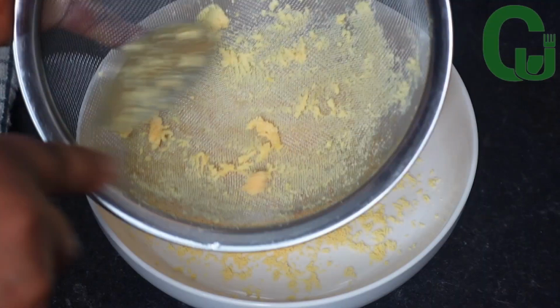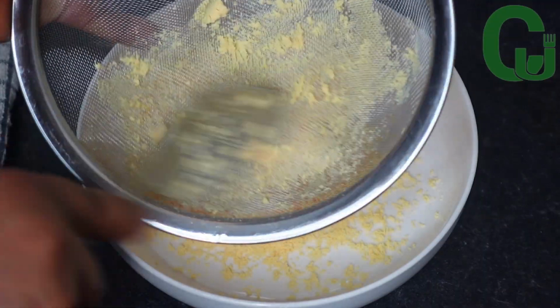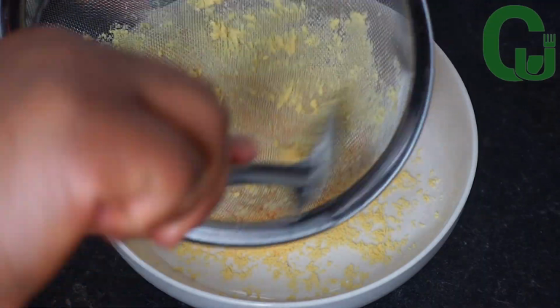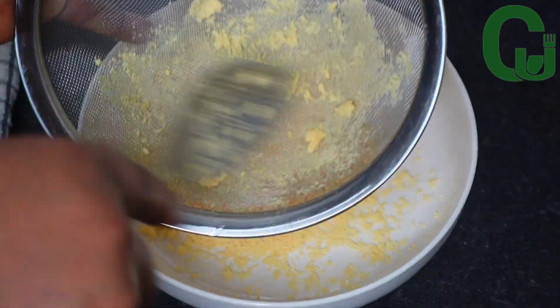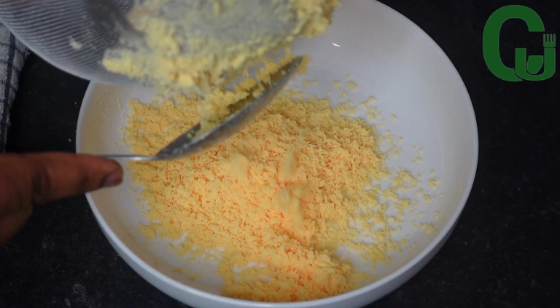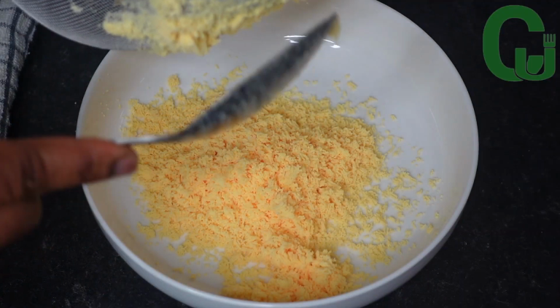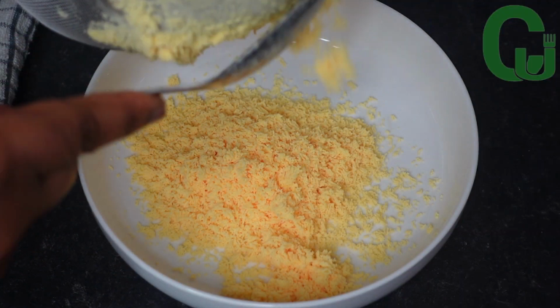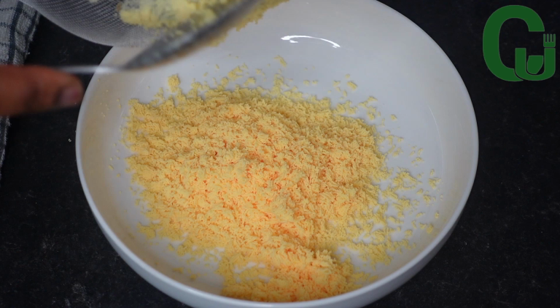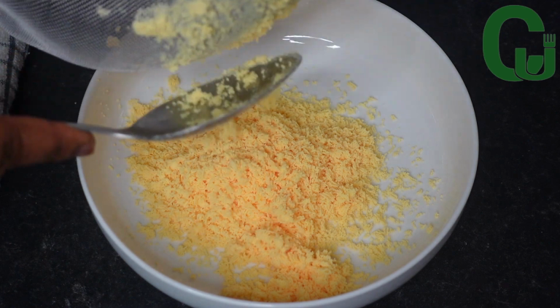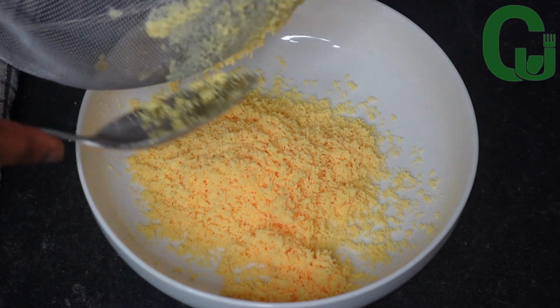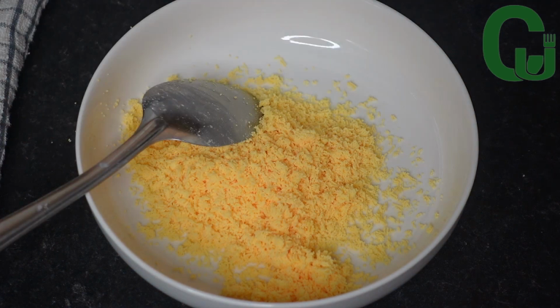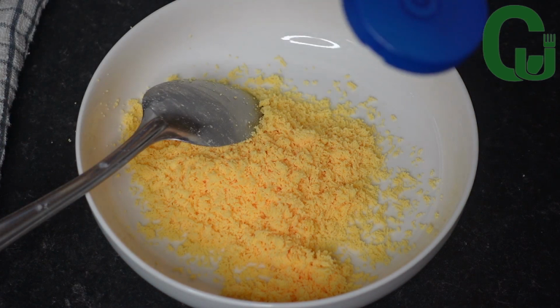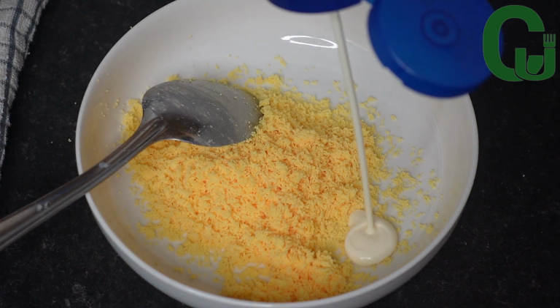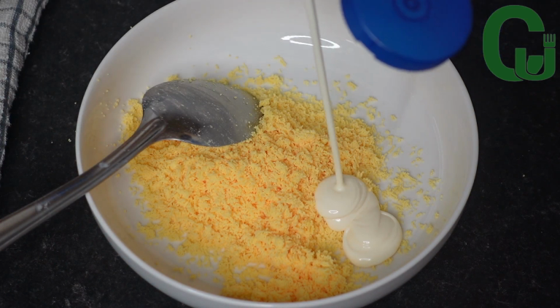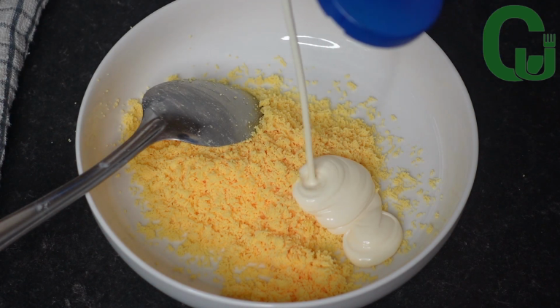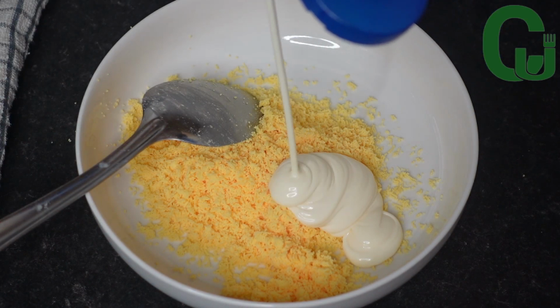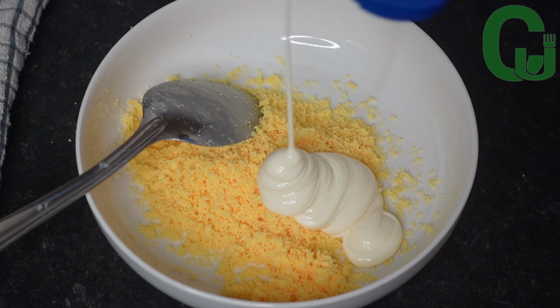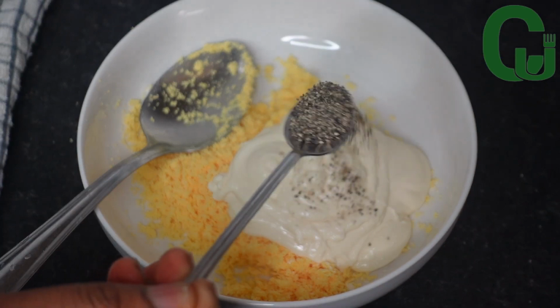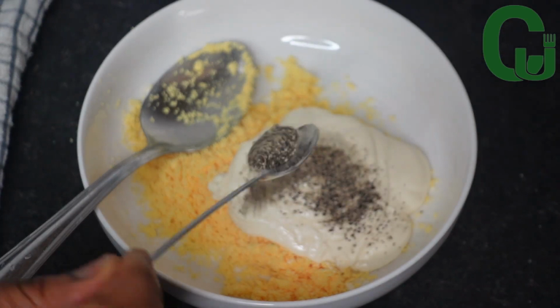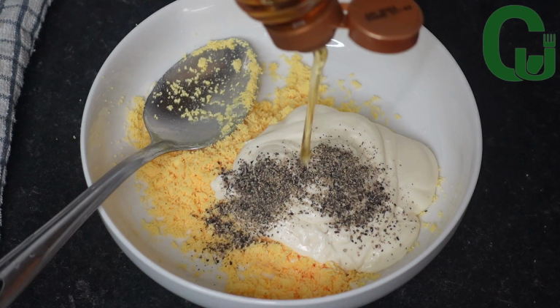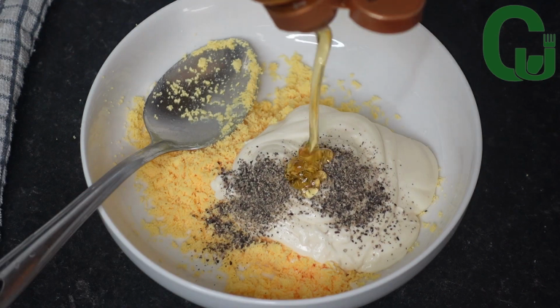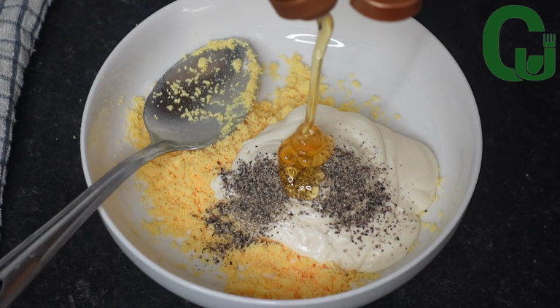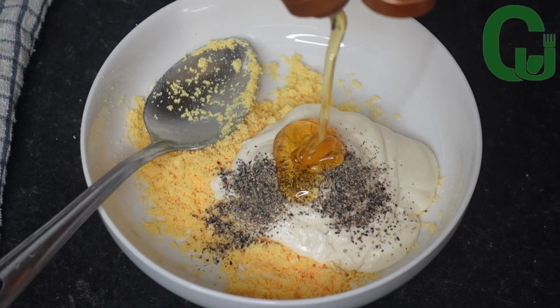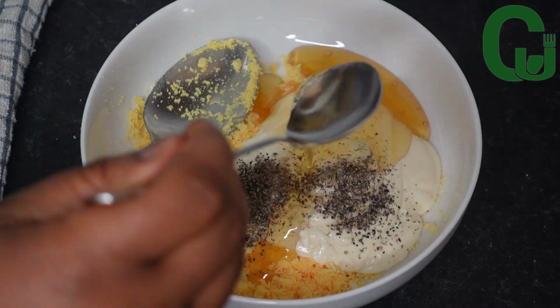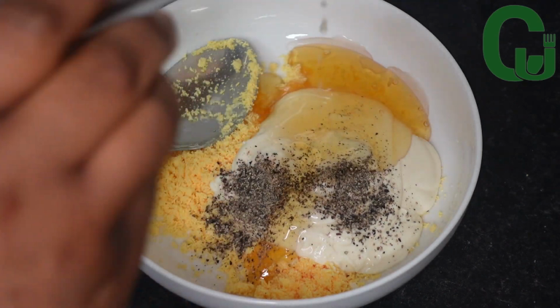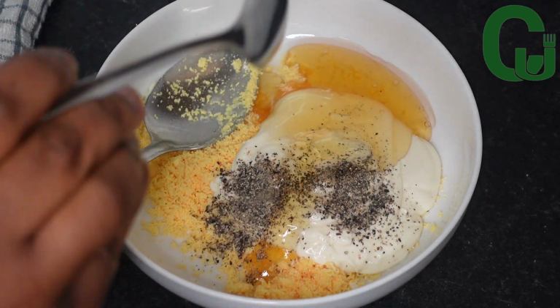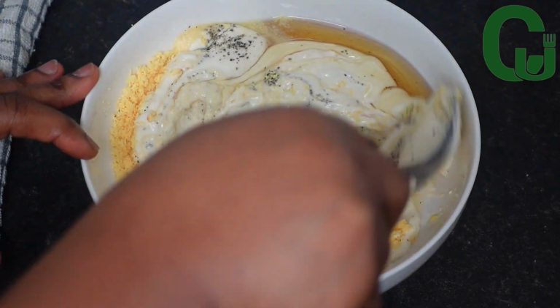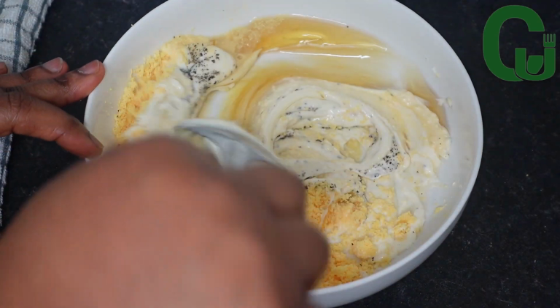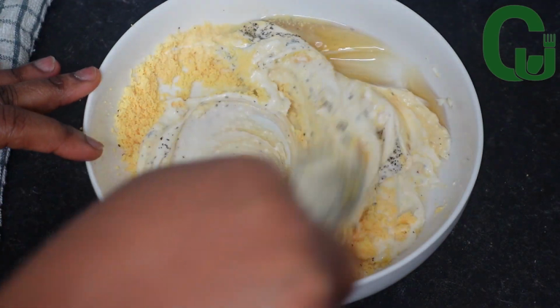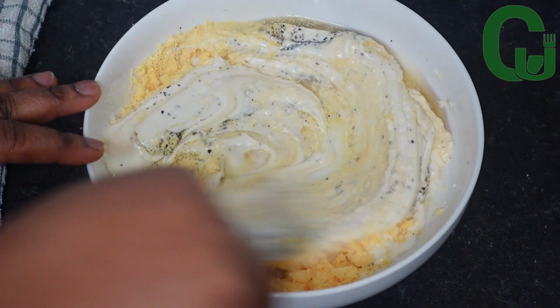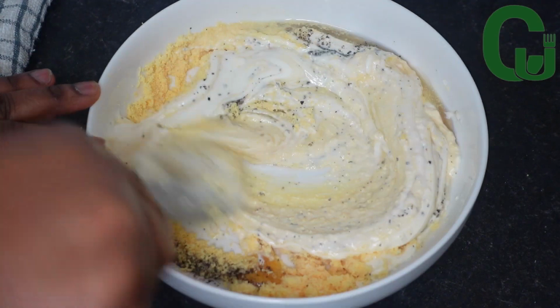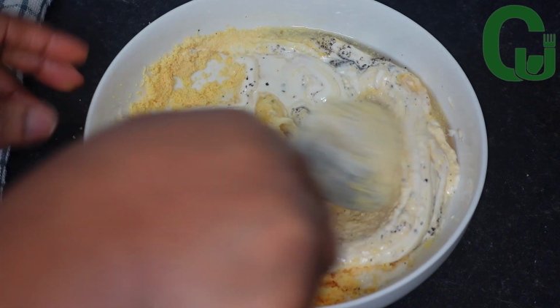Once that is done, I will add mayonnaise, black pepper, honey, and white vinegar. I will mix well to combine, and our dressing is ready.